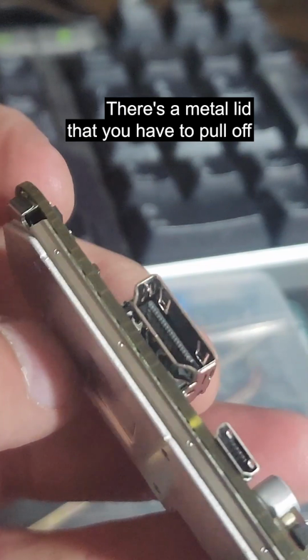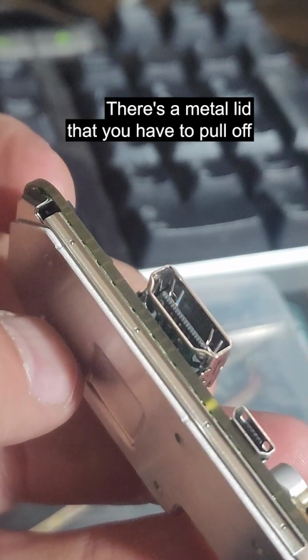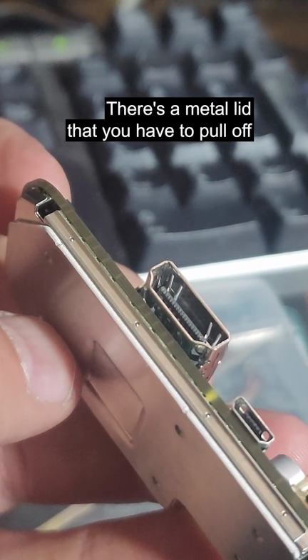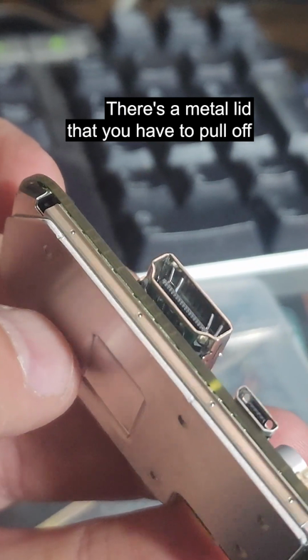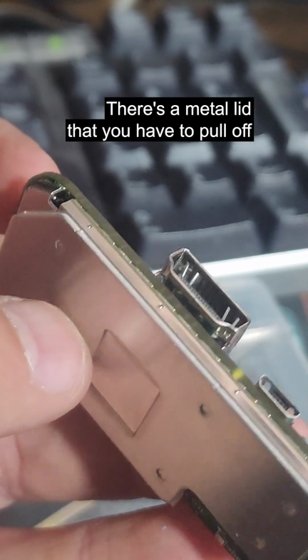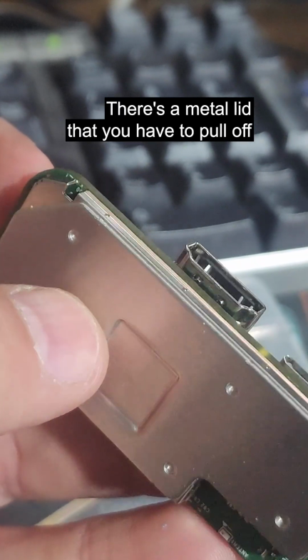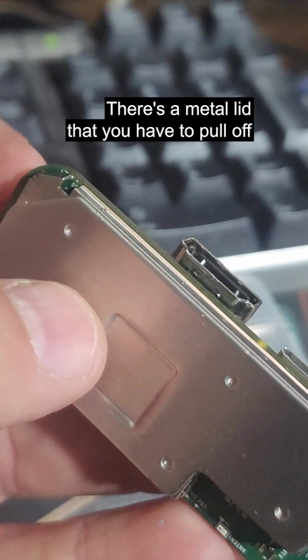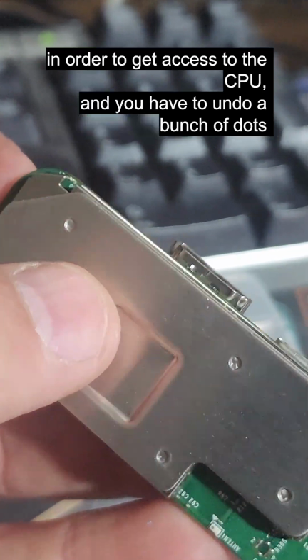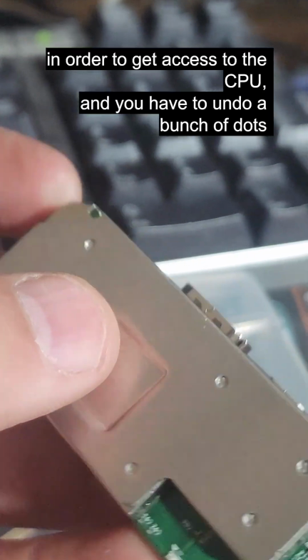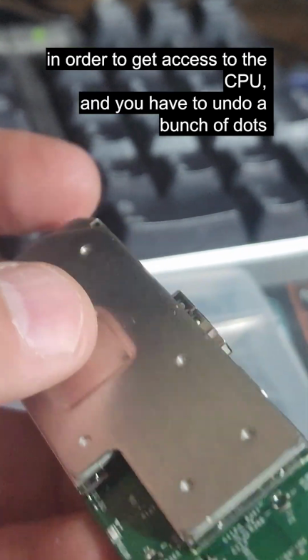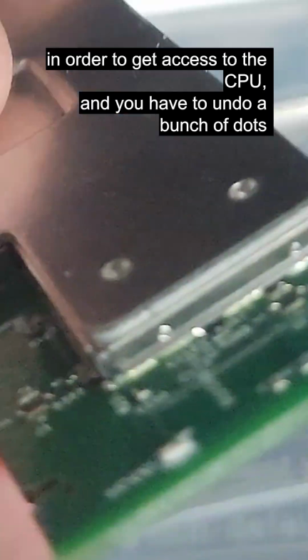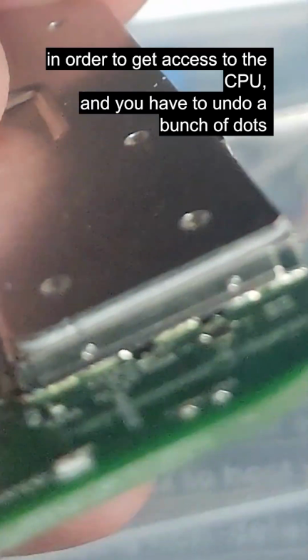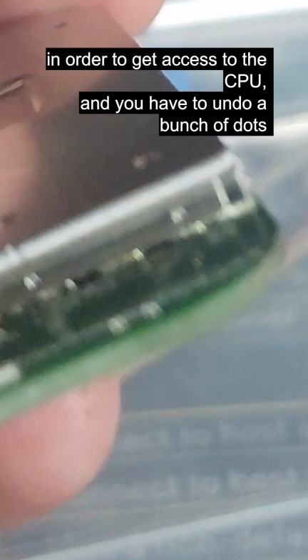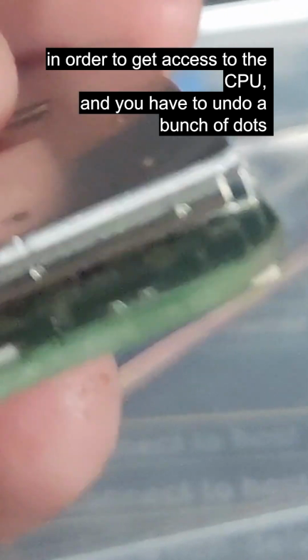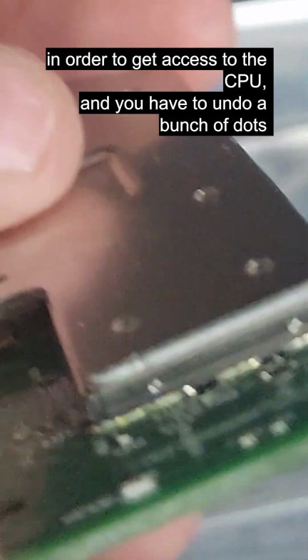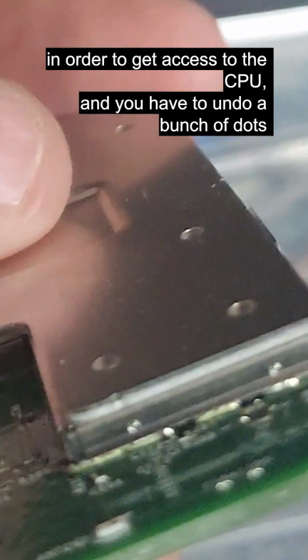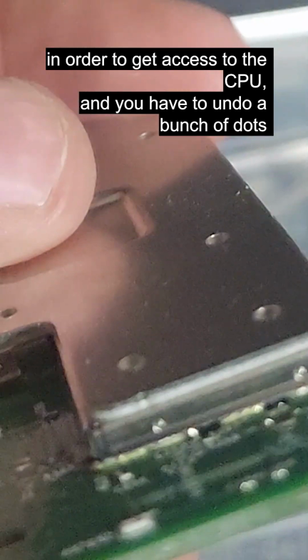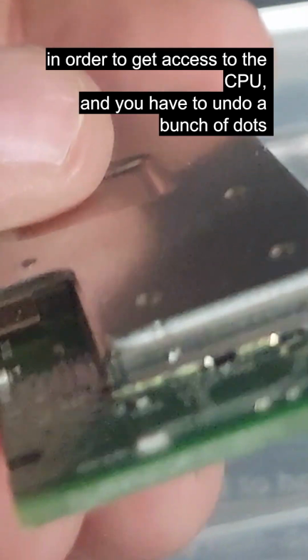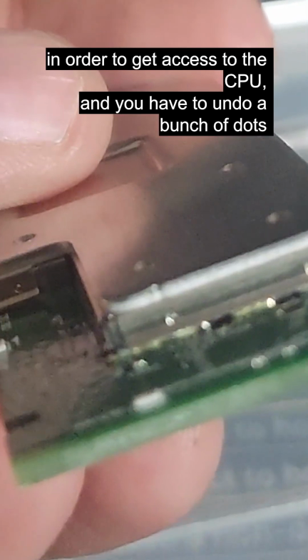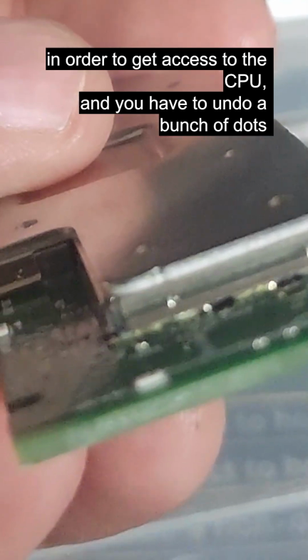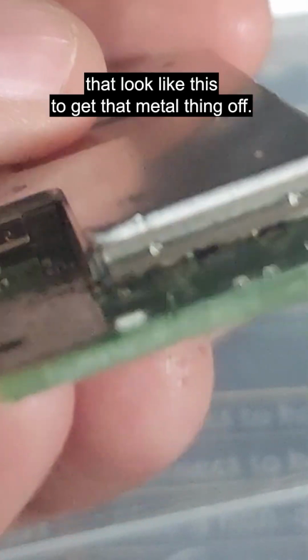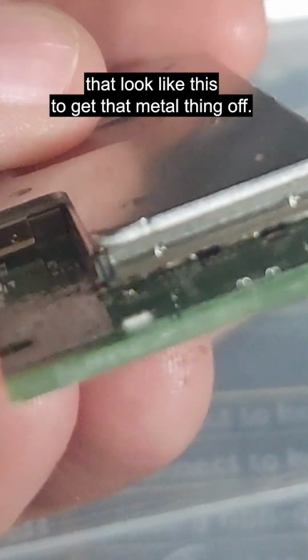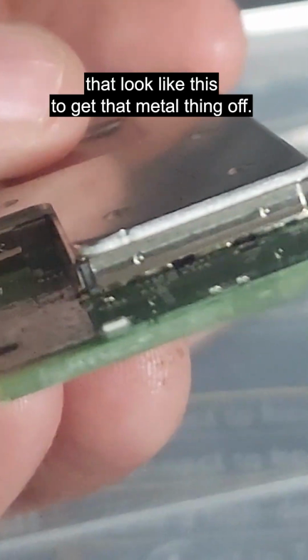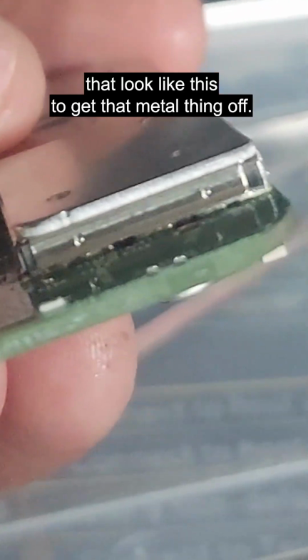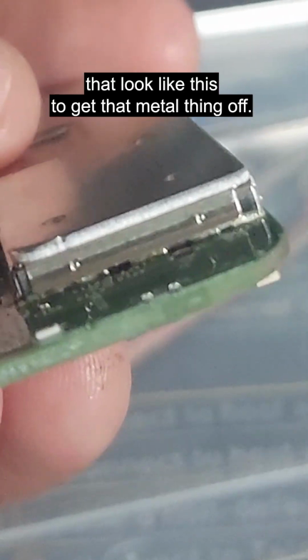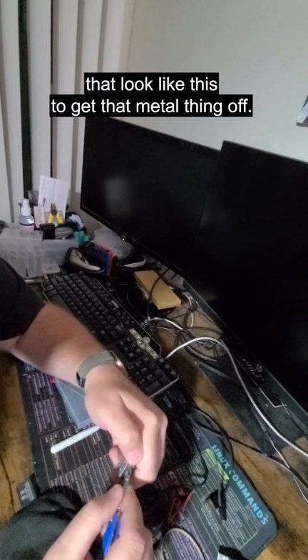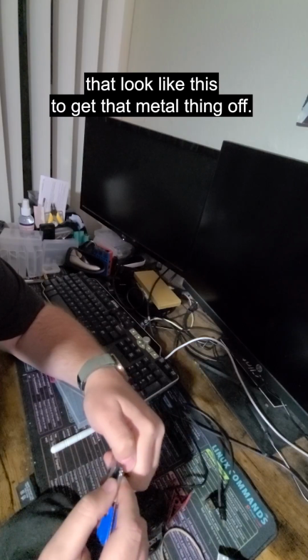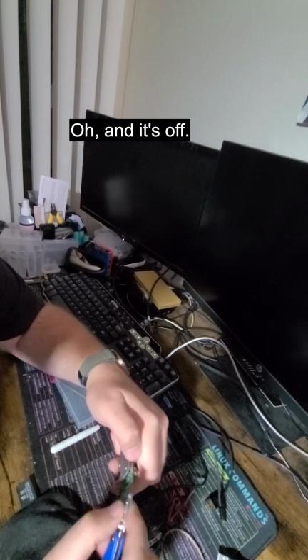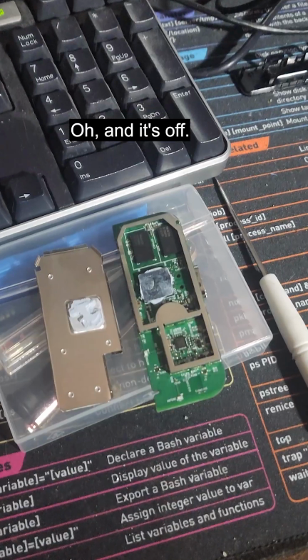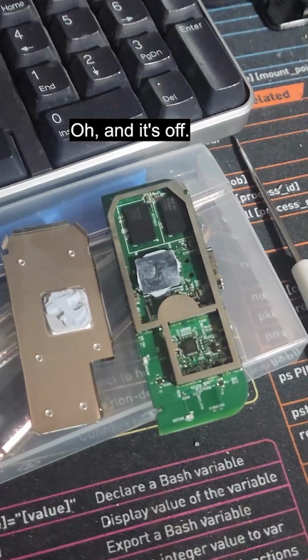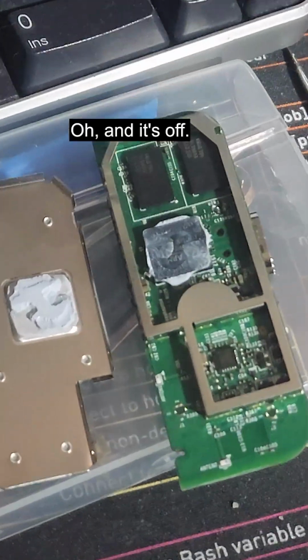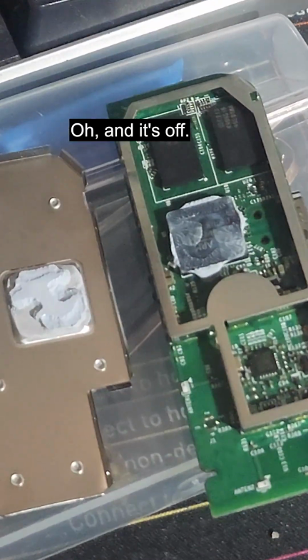There's a metal lid that you have to pull off in order to get access to the CPU, and you have to undo a bunch of dots that look like this to get that melting off. And it's off.